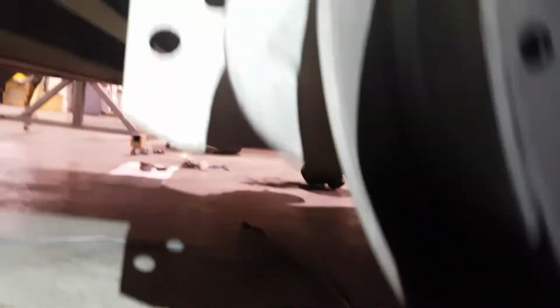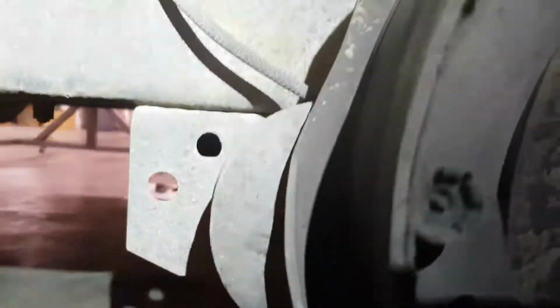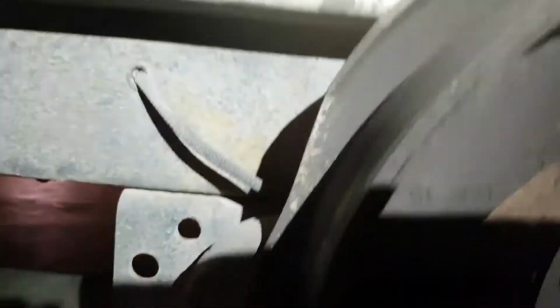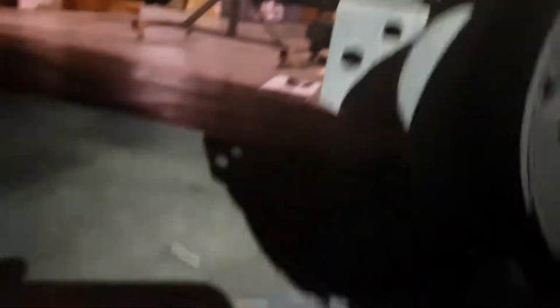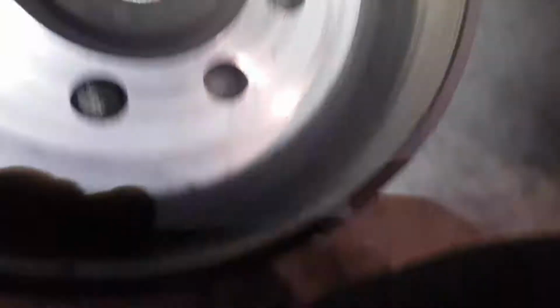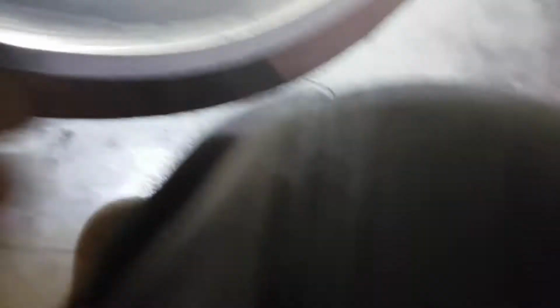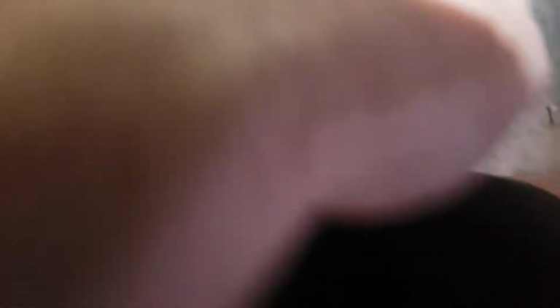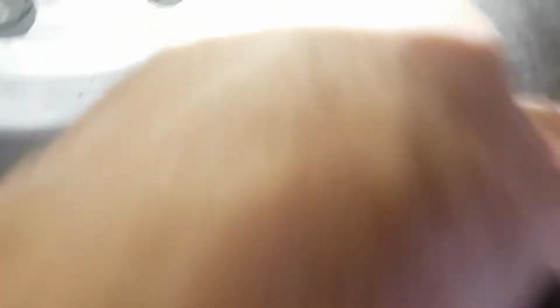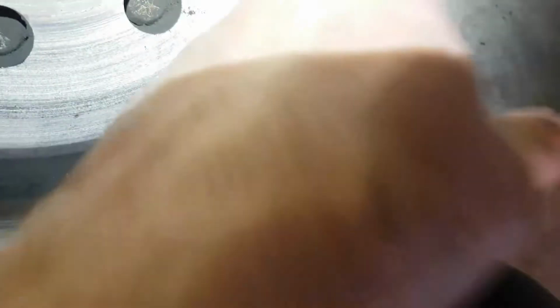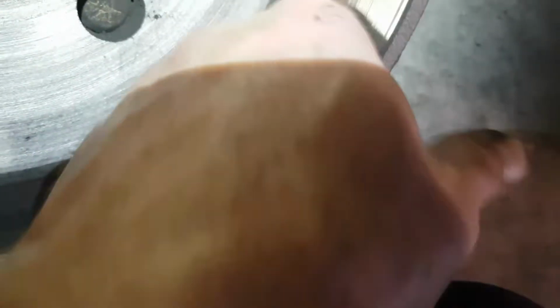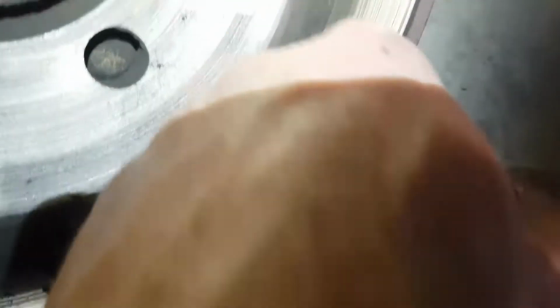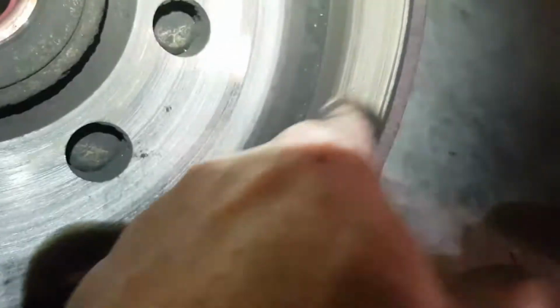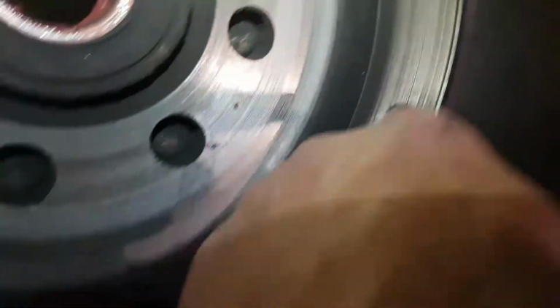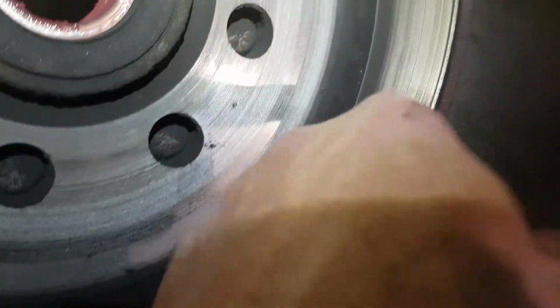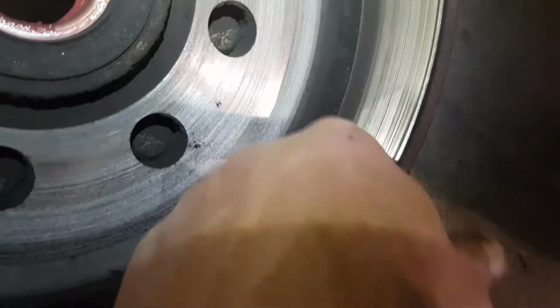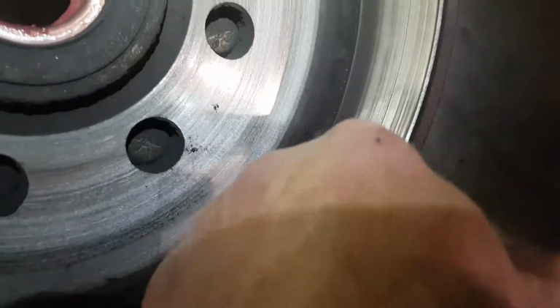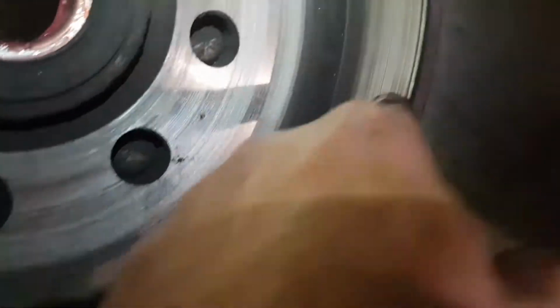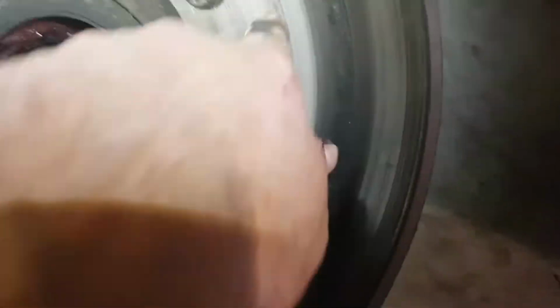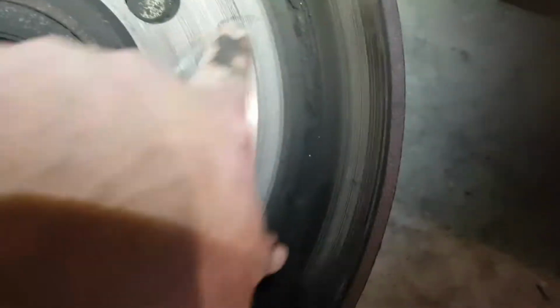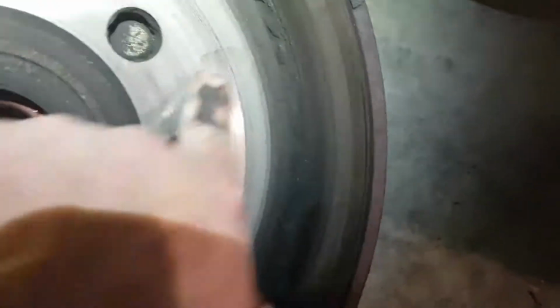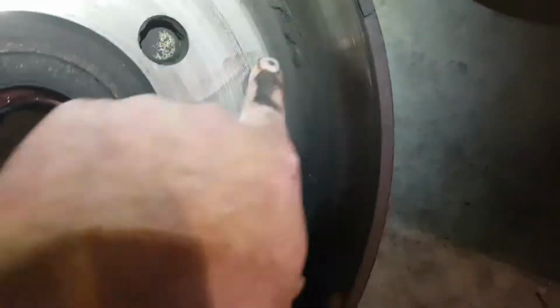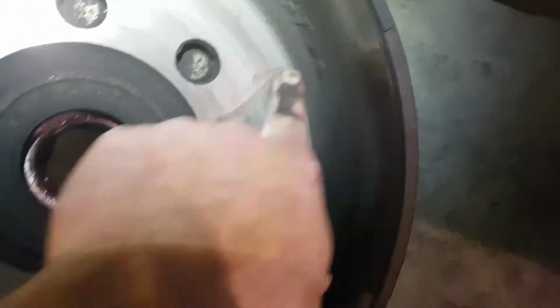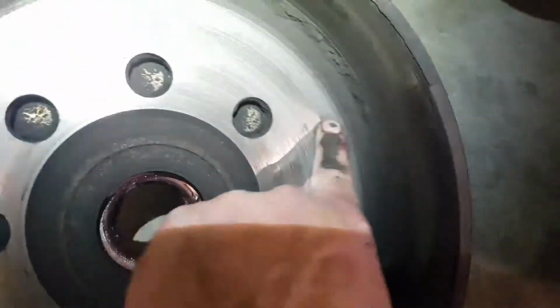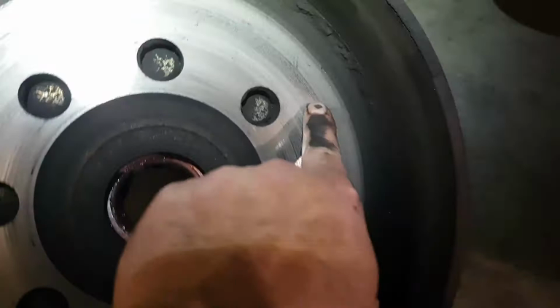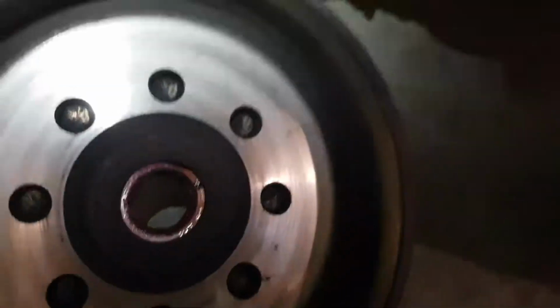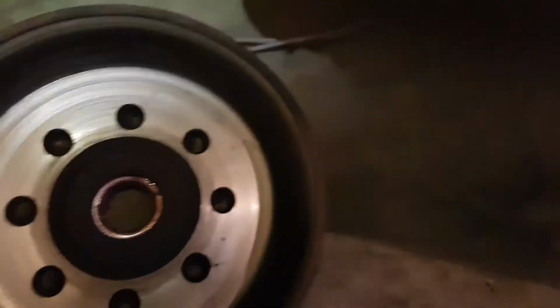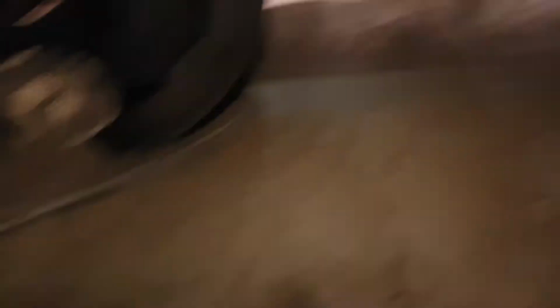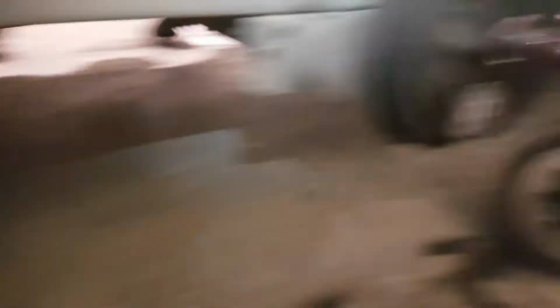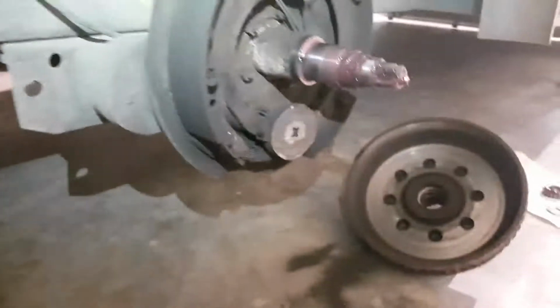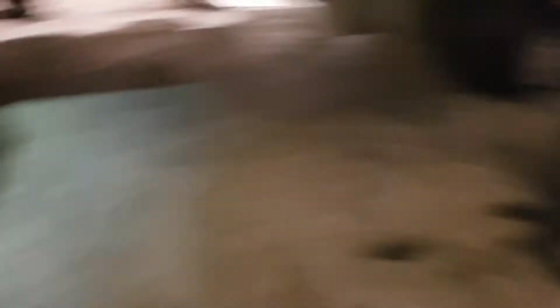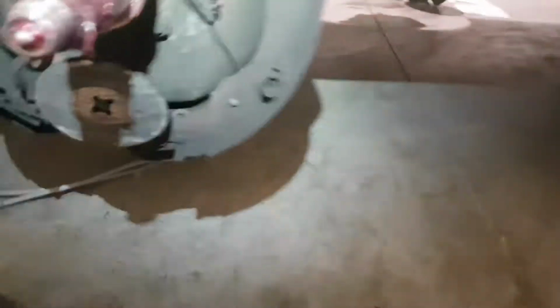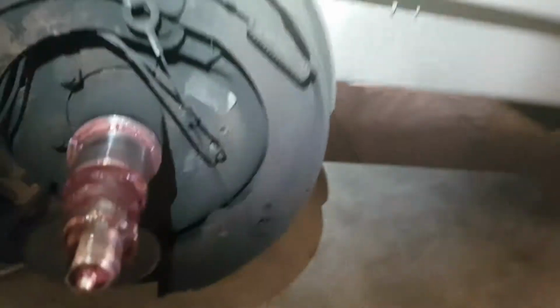Eighth inch in the front, drums worn but flat. Kind of grooved up pretty good, warped. And that's it.